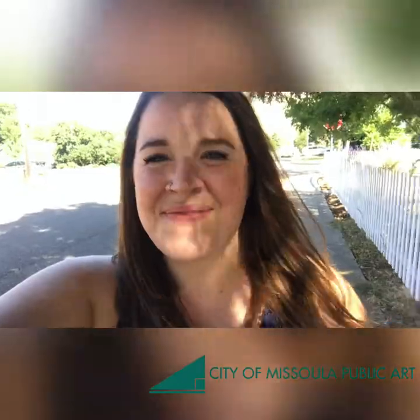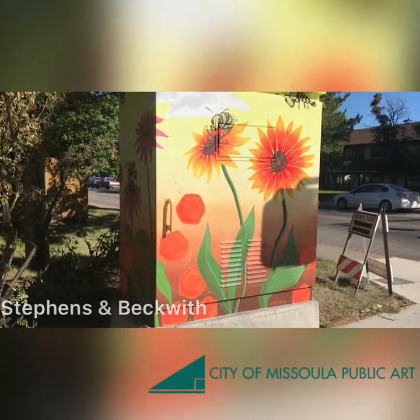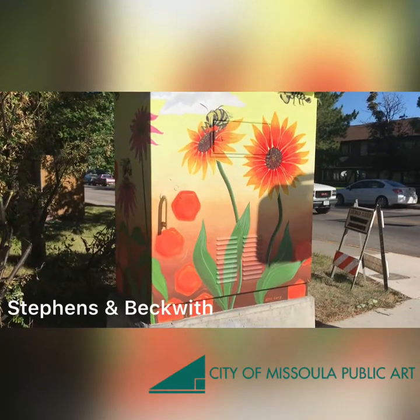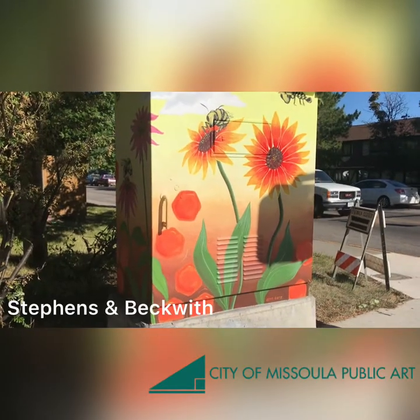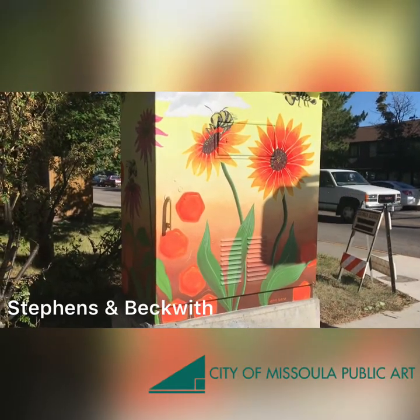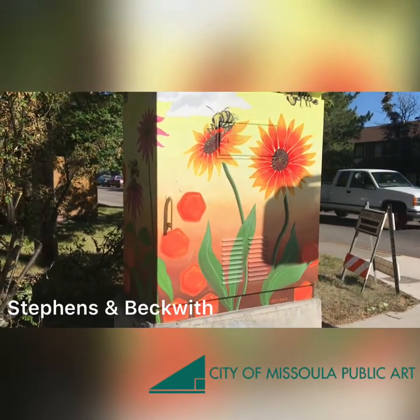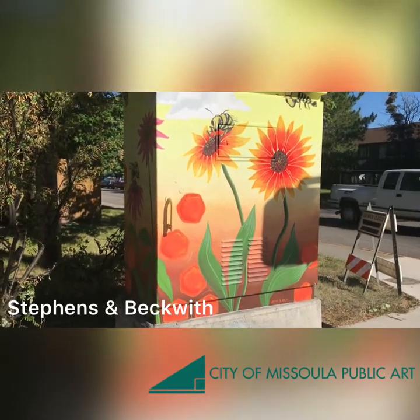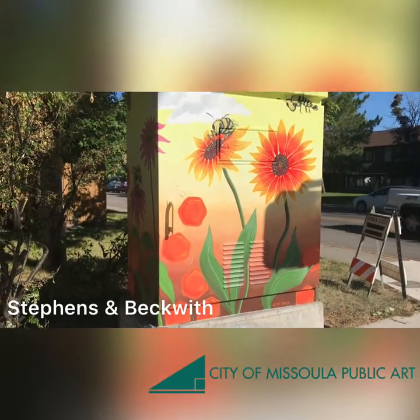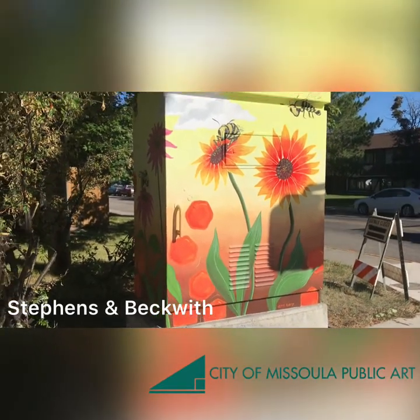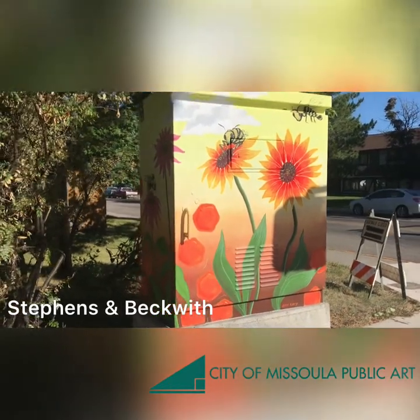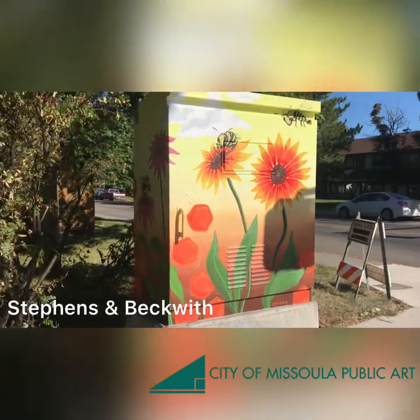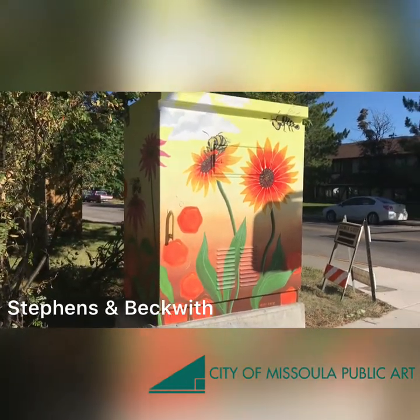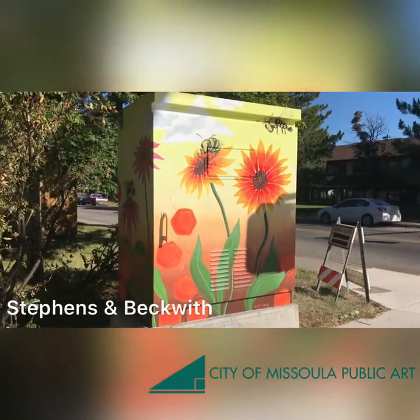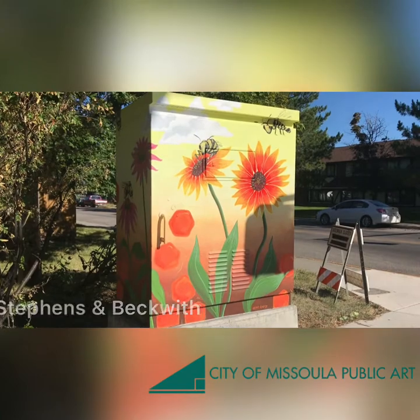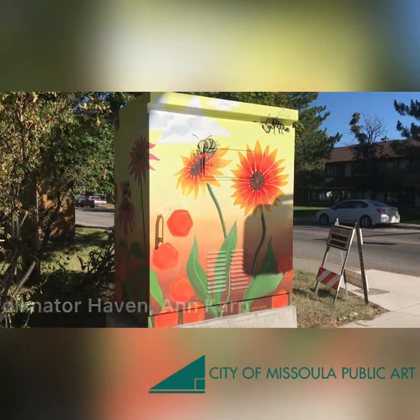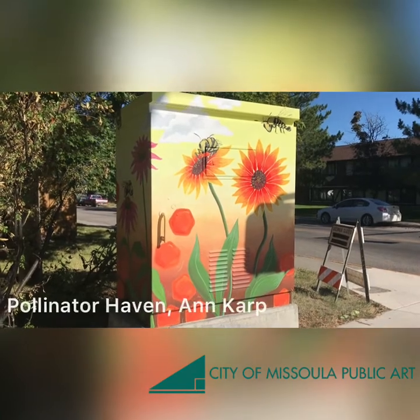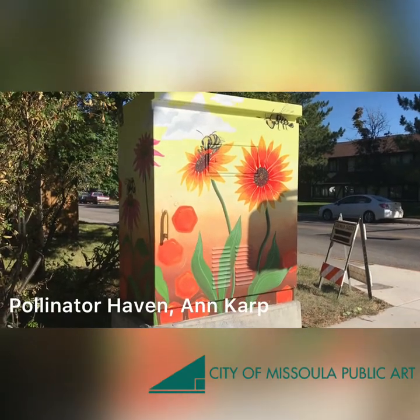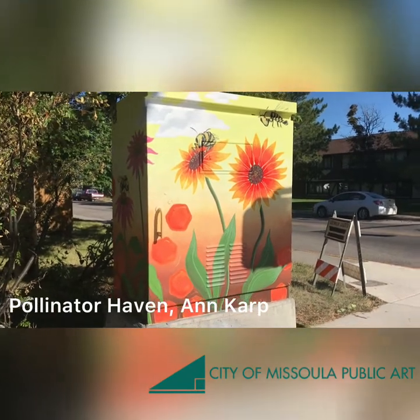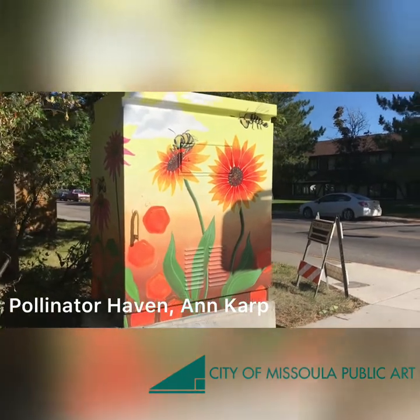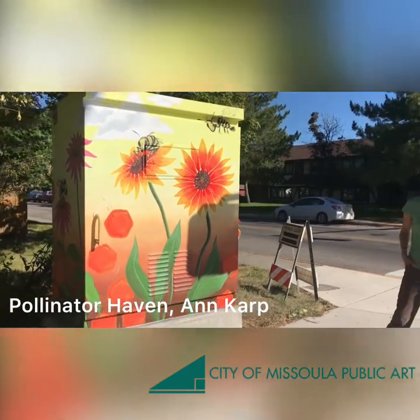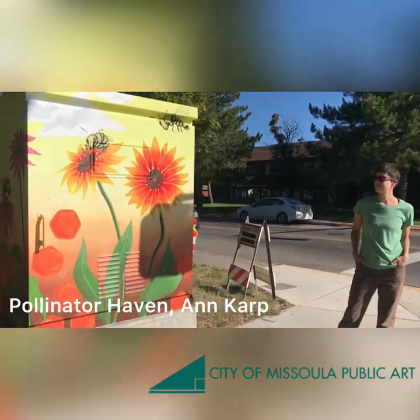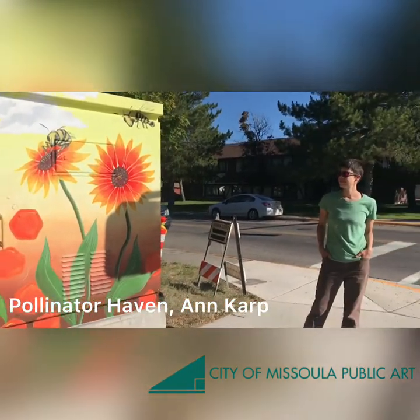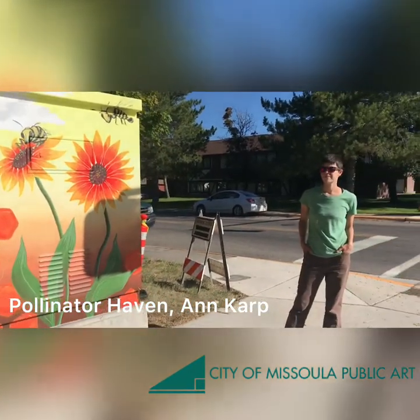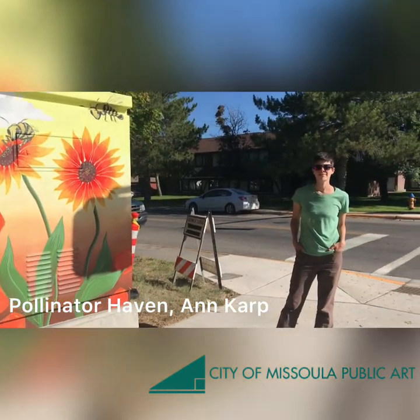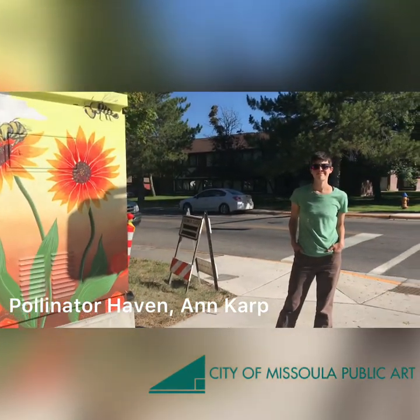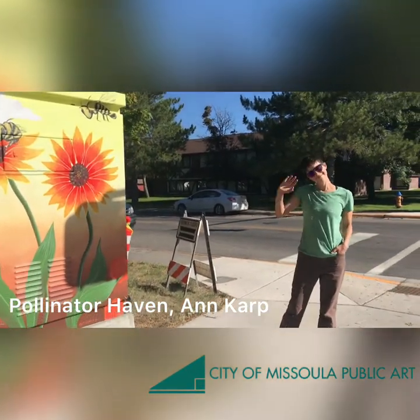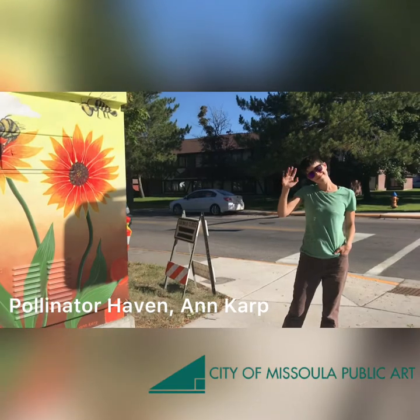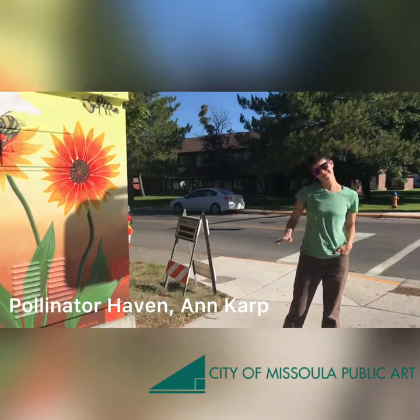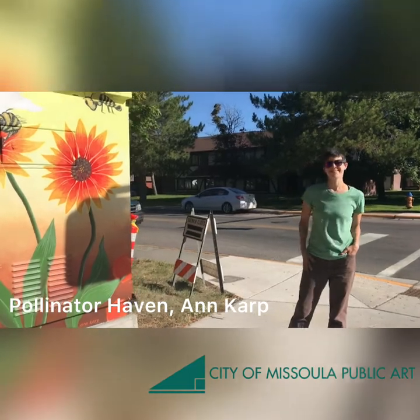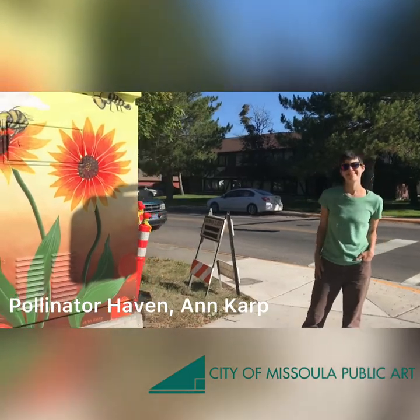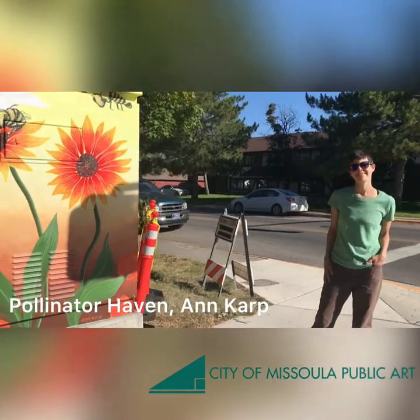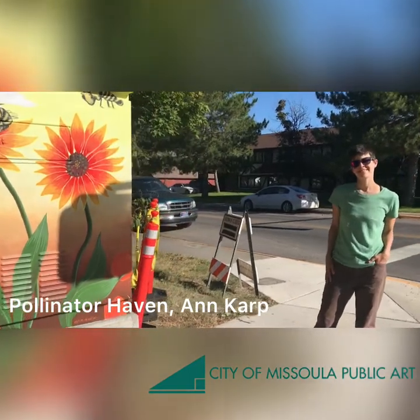So first we are at Stevens and Beckwith. This beautiful piece is called Pollinator Haven by Ann Karp. Hi Ann! So can you tell us a little bit about your piece?